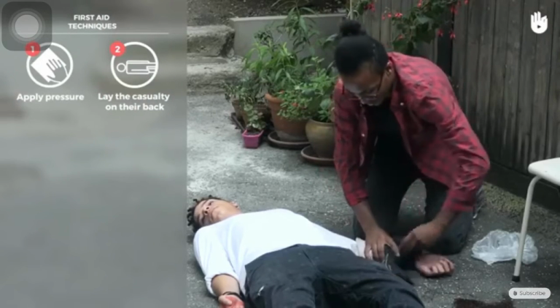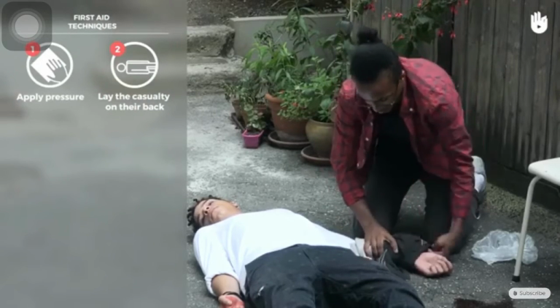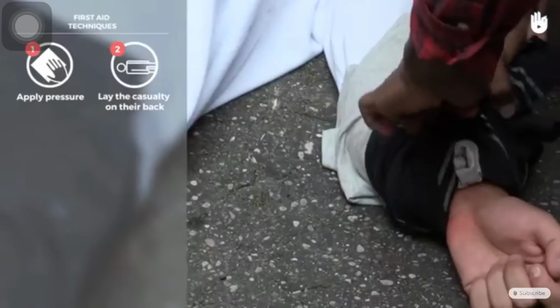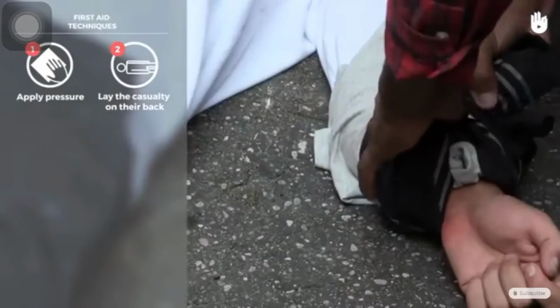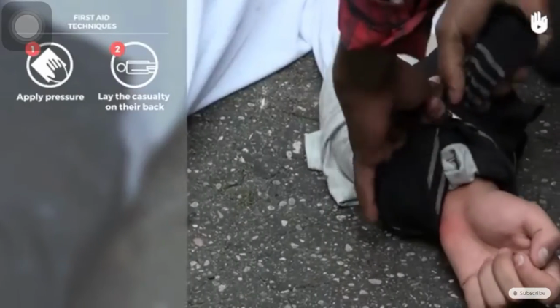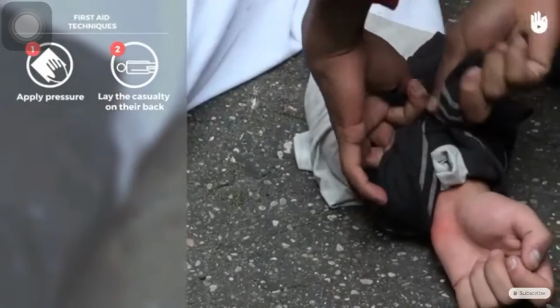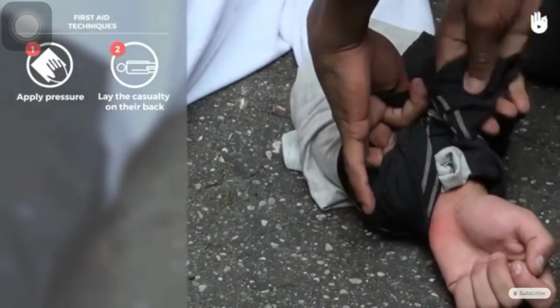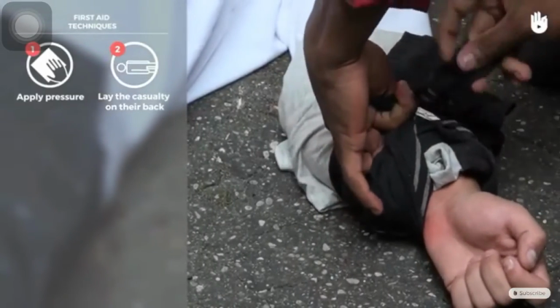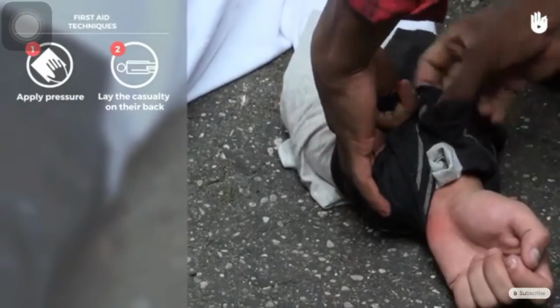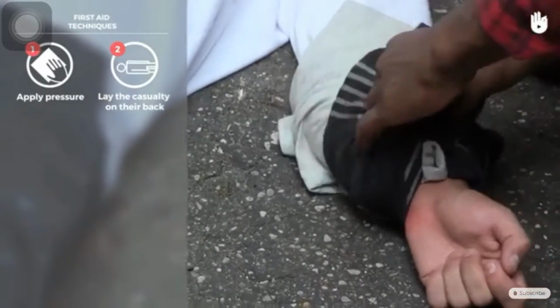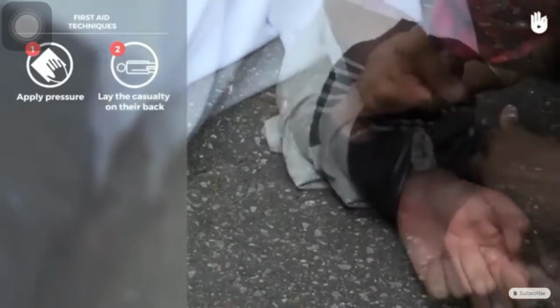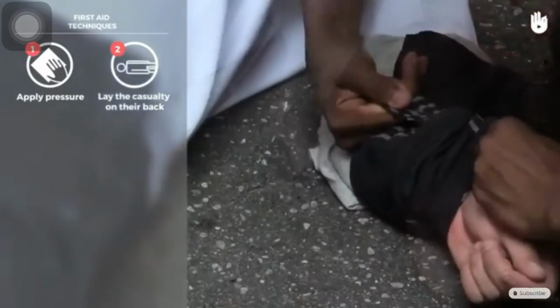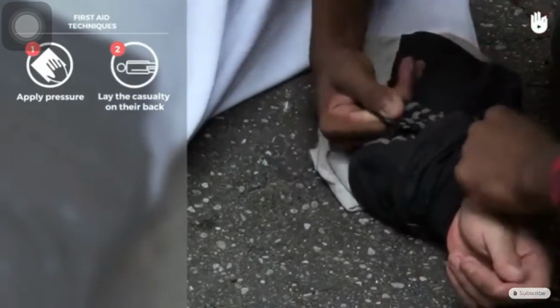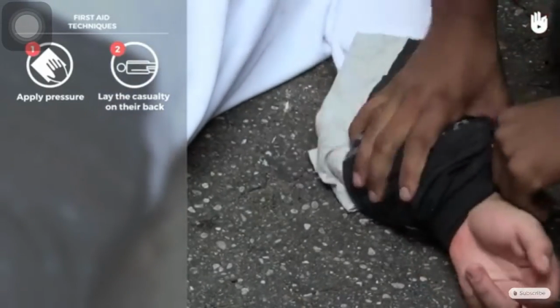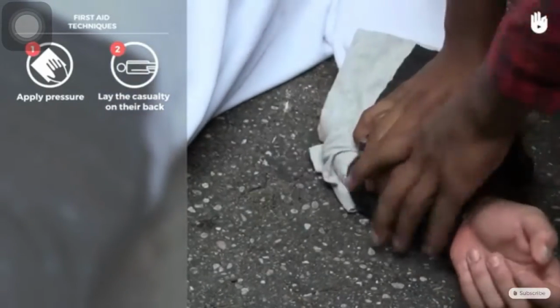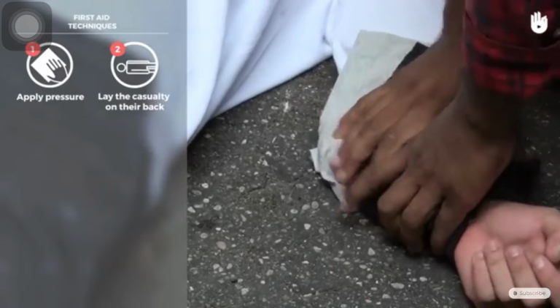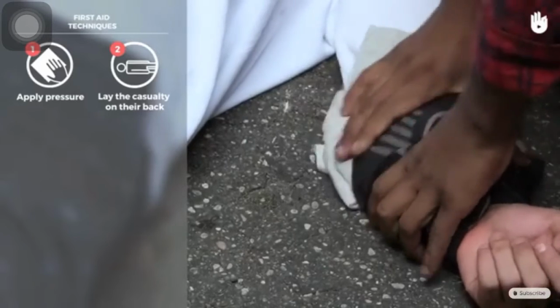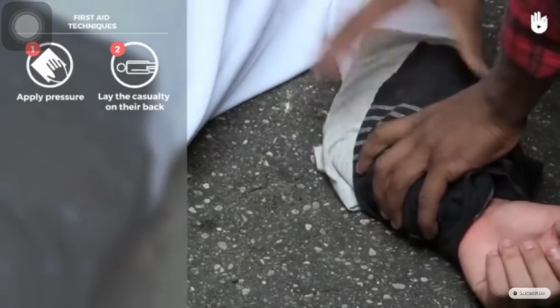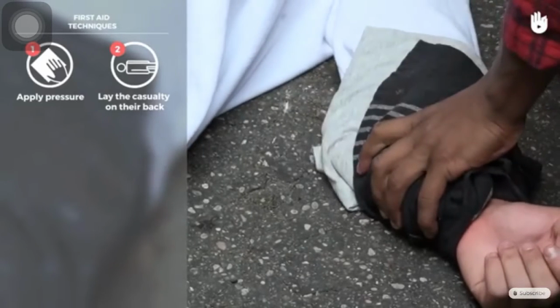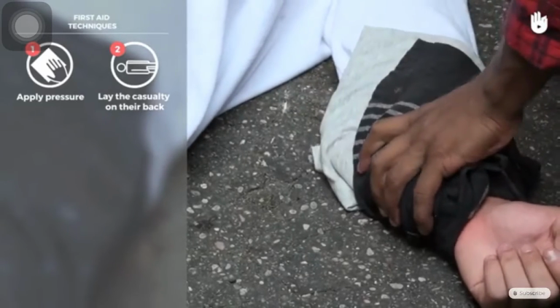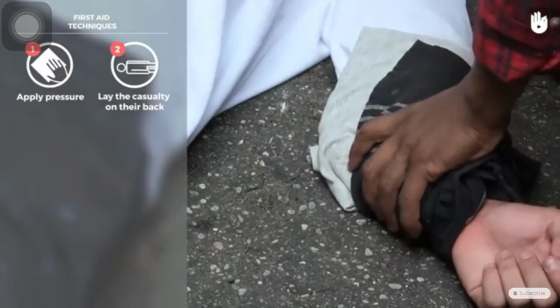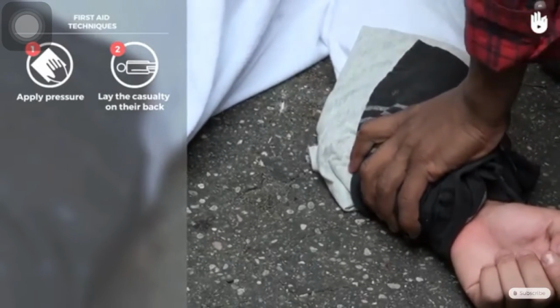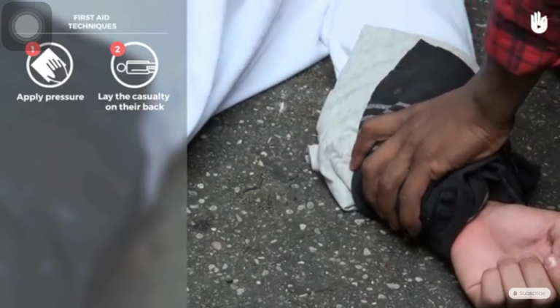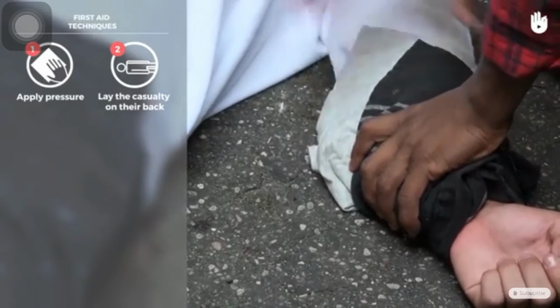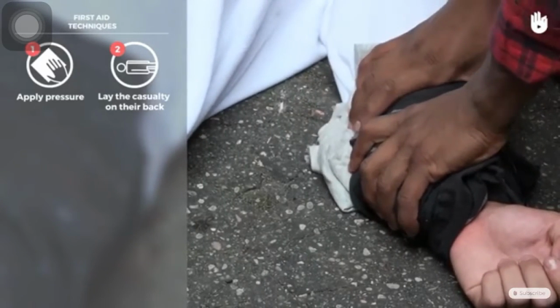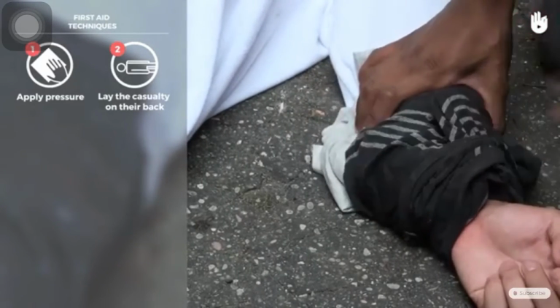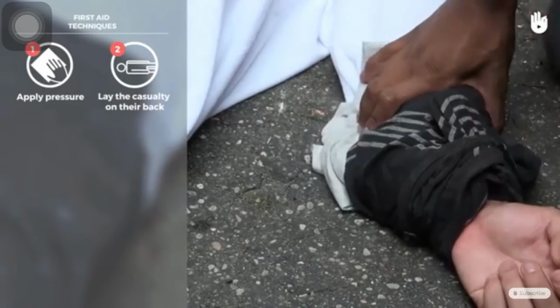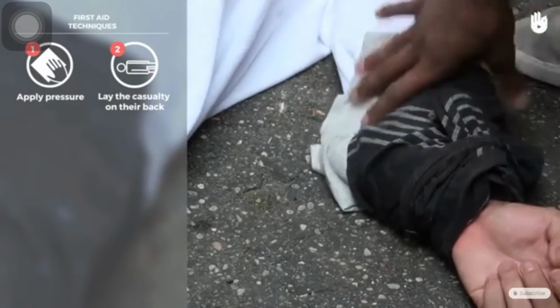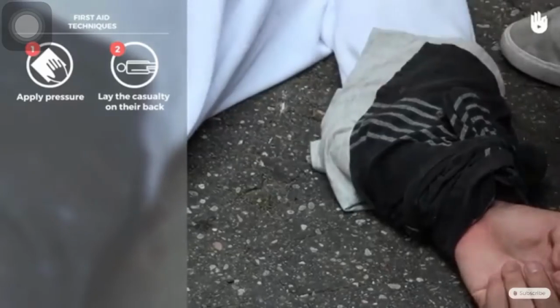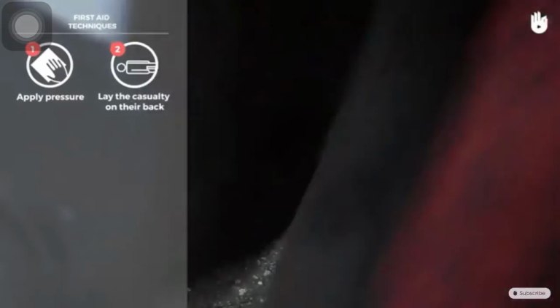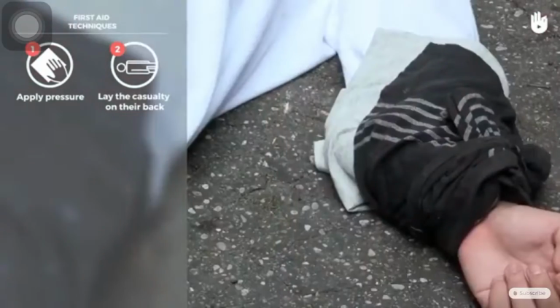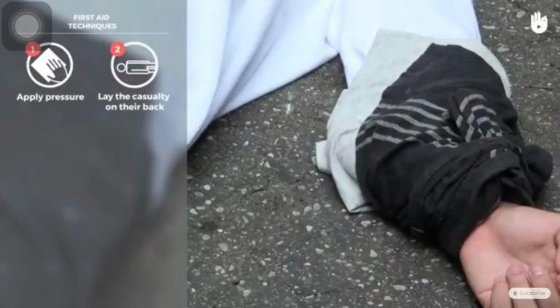If you have to leave the casualty to call emergency services, ask the casualty to apply pressure themselves. If they are unable to do so, apply a pressure dressing with cloth and a wide tie, then call the emergency services.